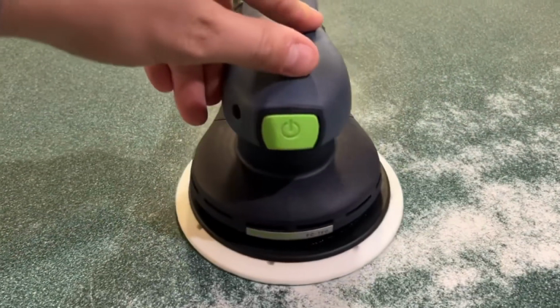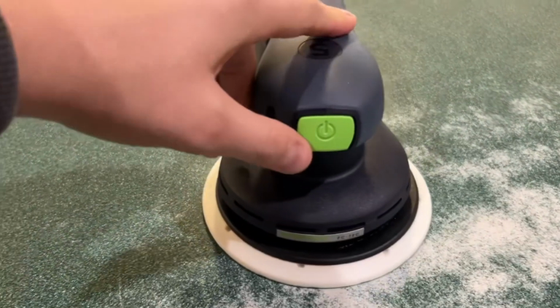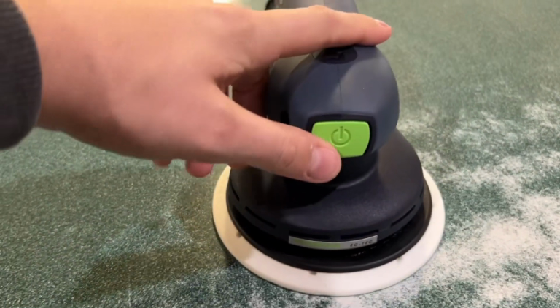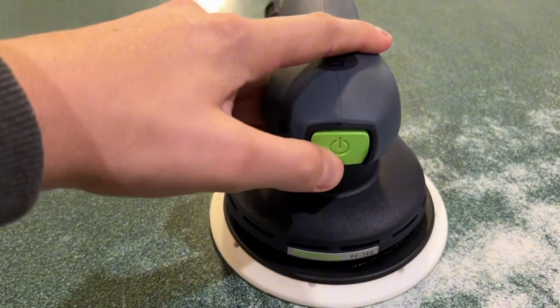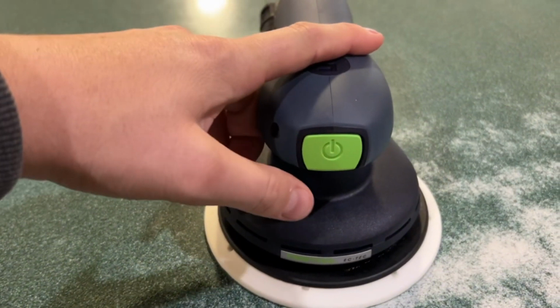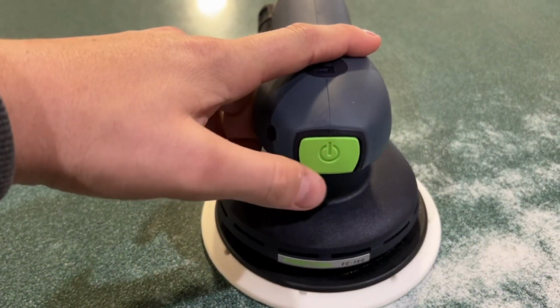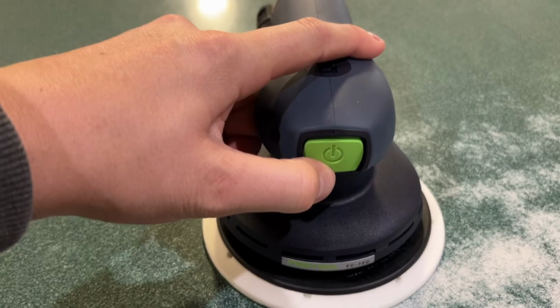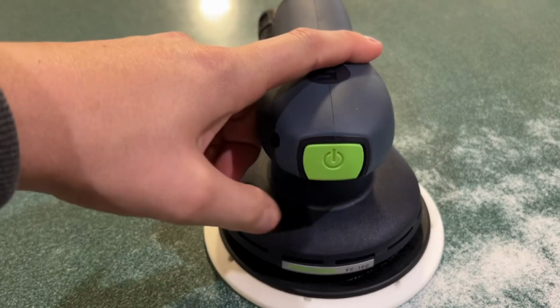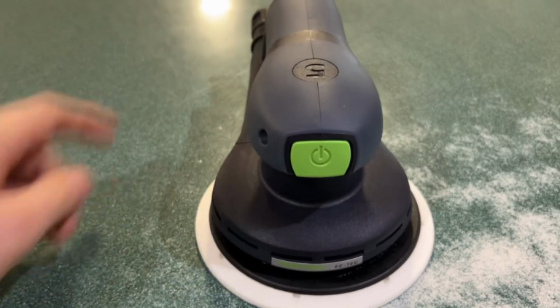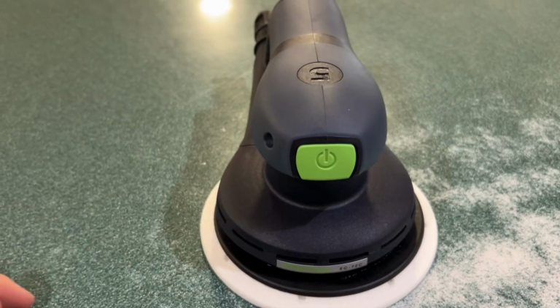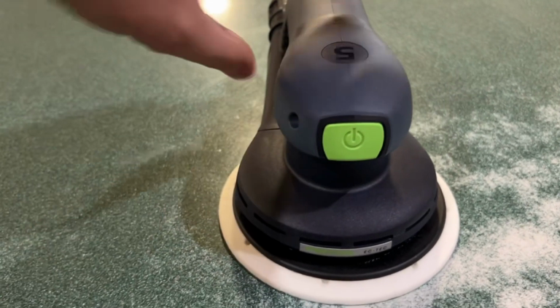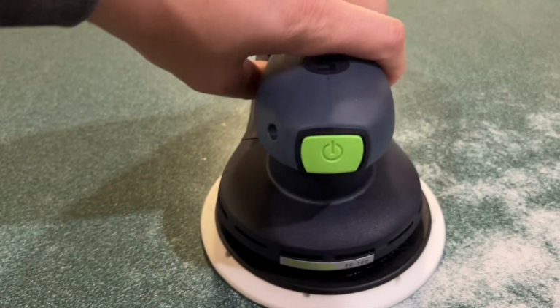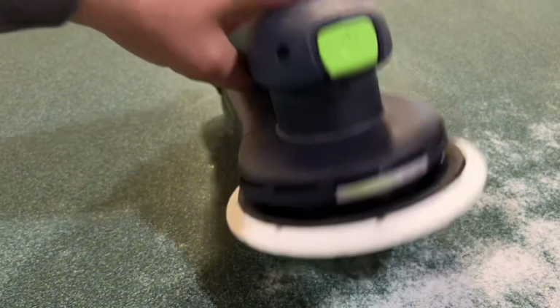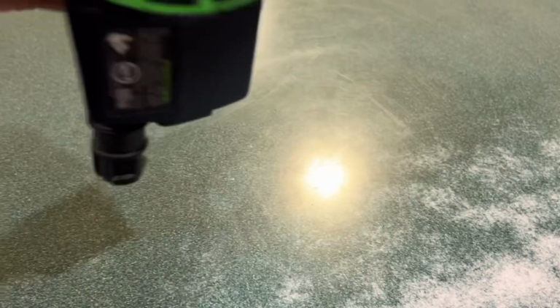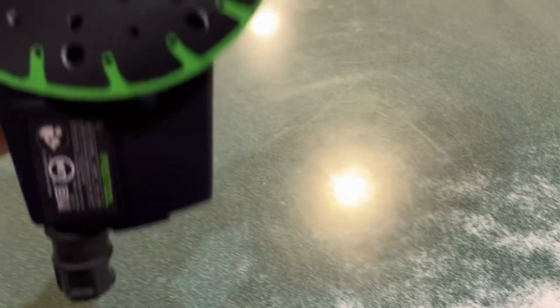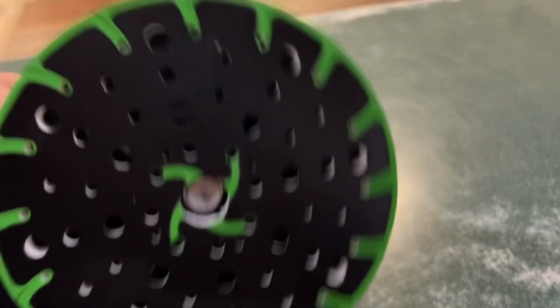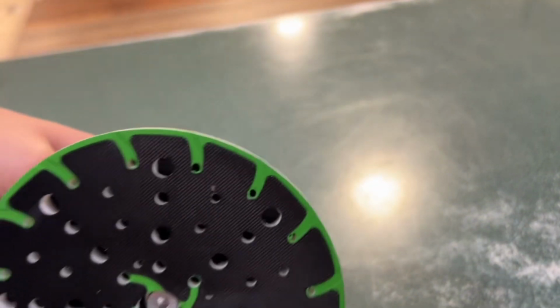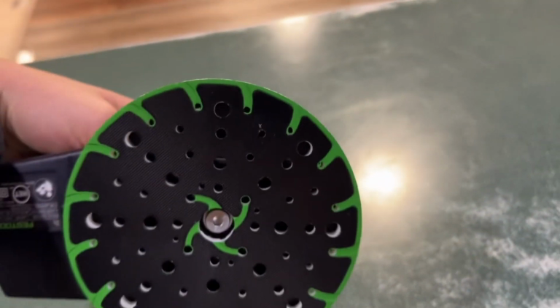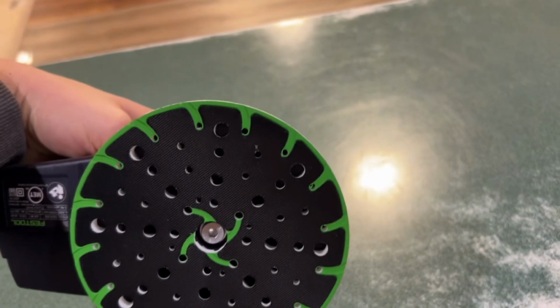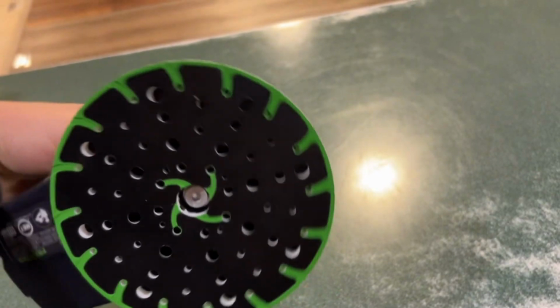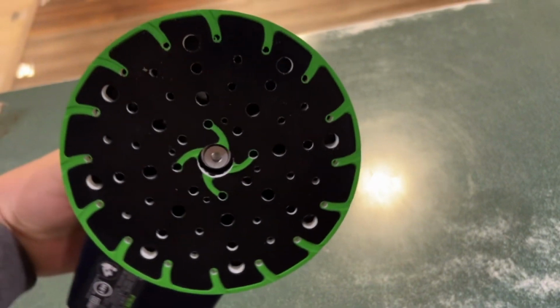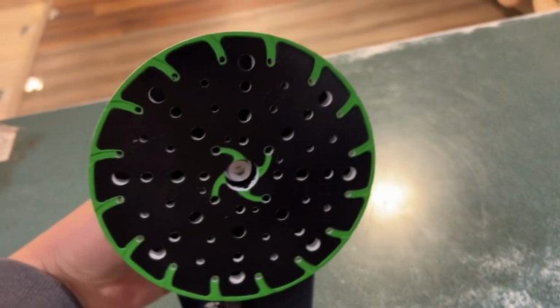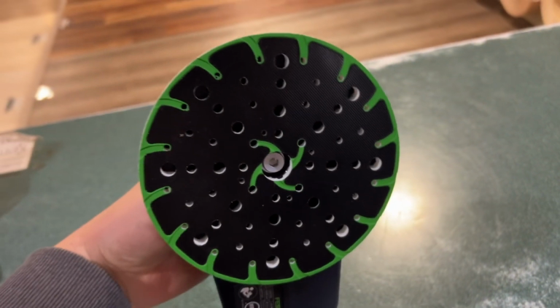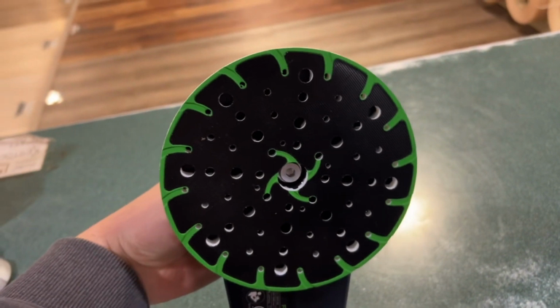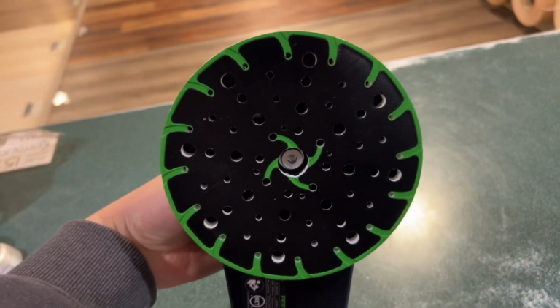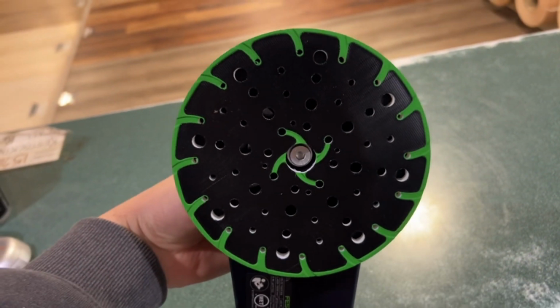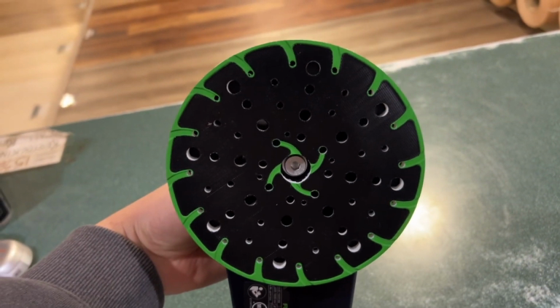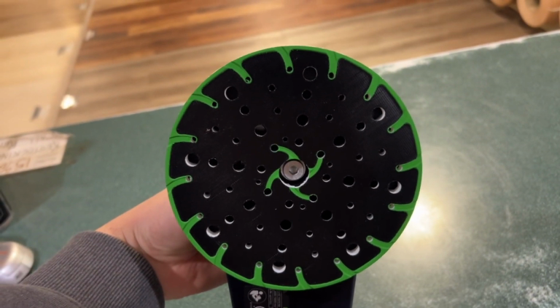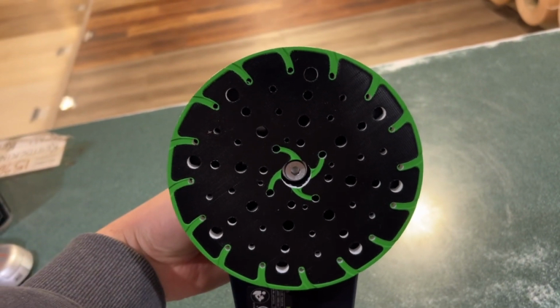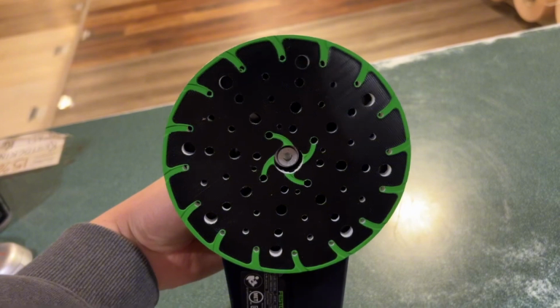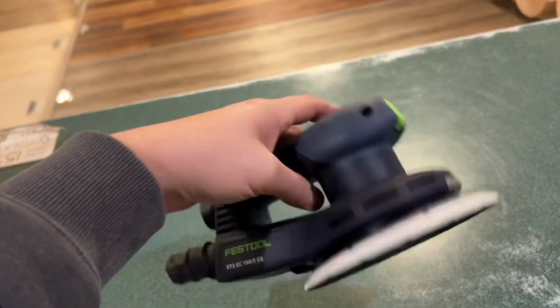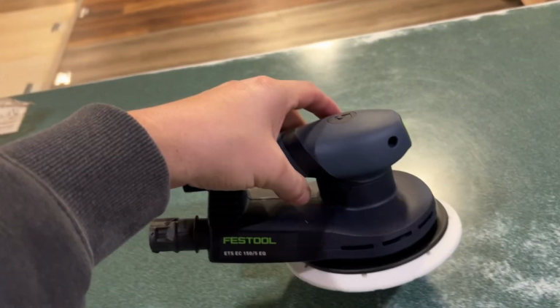It is lightweight. It only weighs about two and a half pounds, and it's really easy to hold and sand everything in all positions. You can really get those edges well too. It does have the six-inch pad that goes with it, and it's just a game-changer in the sanding world.